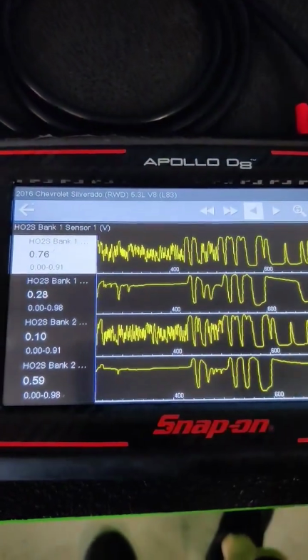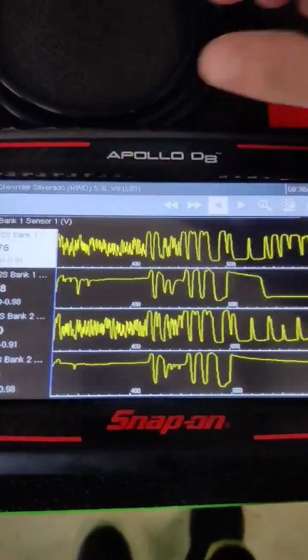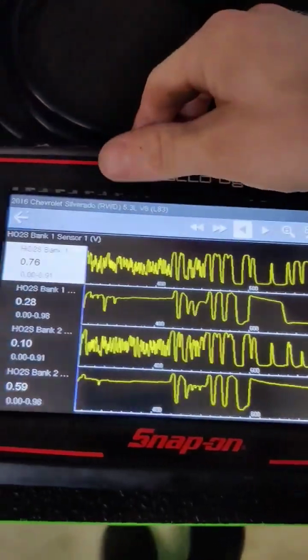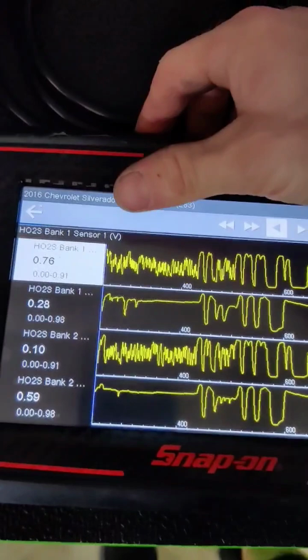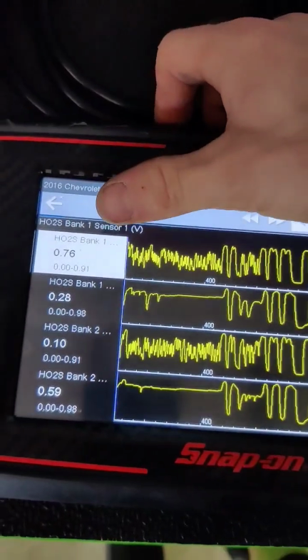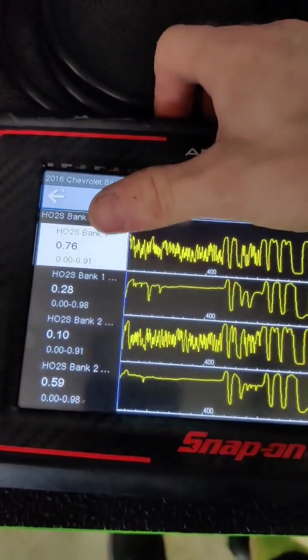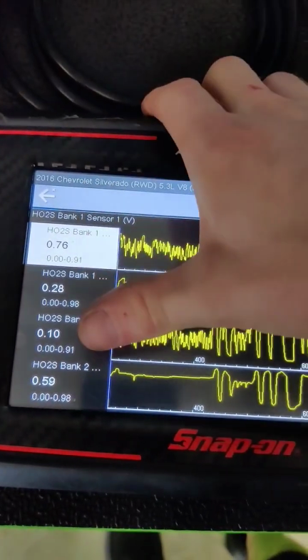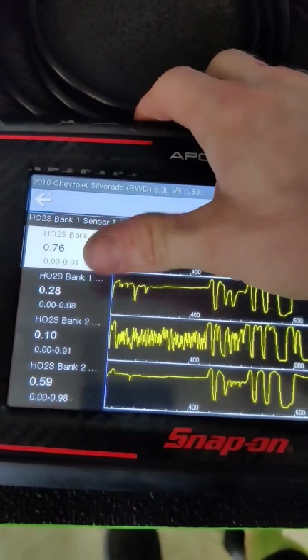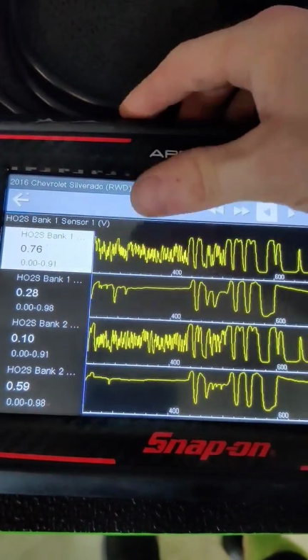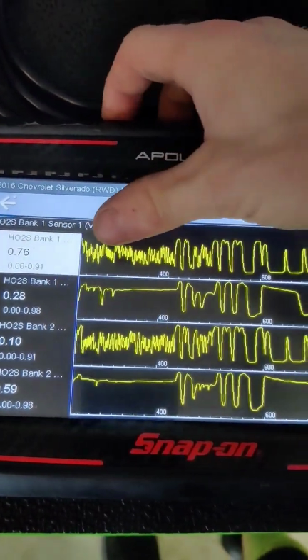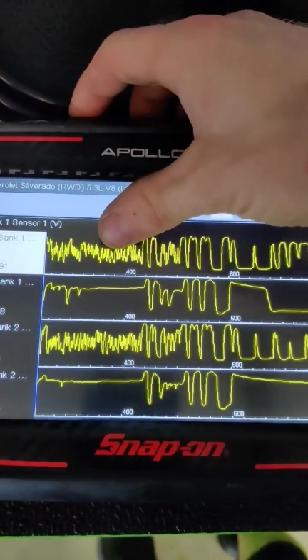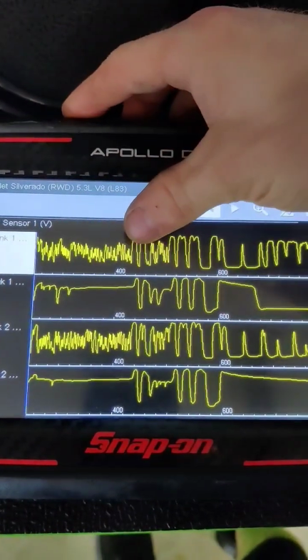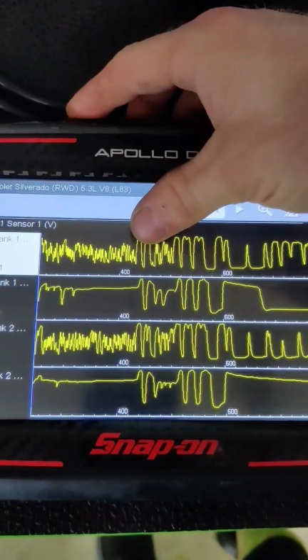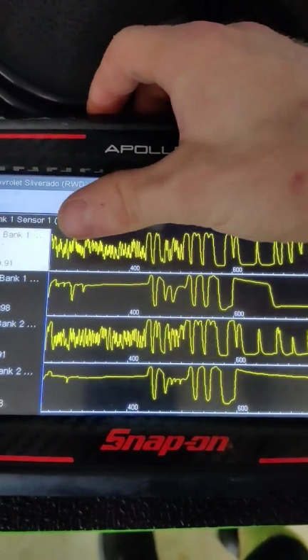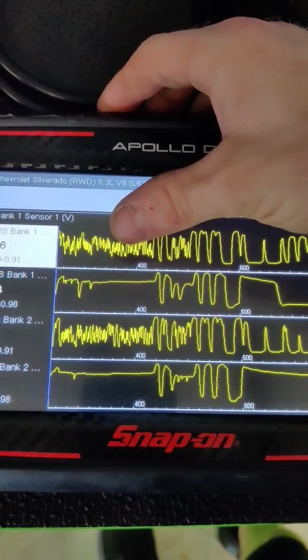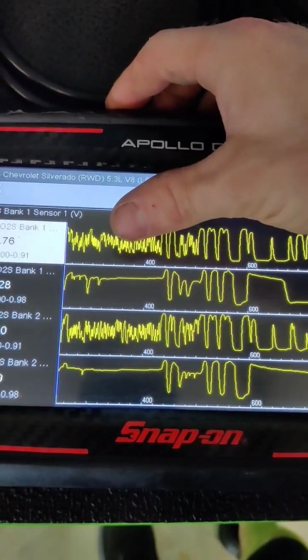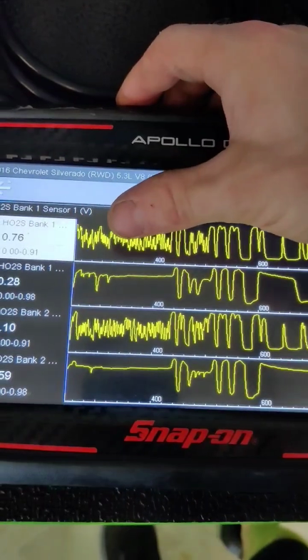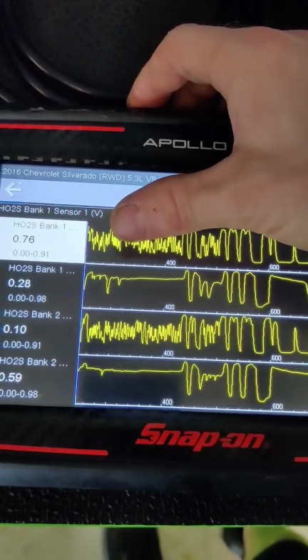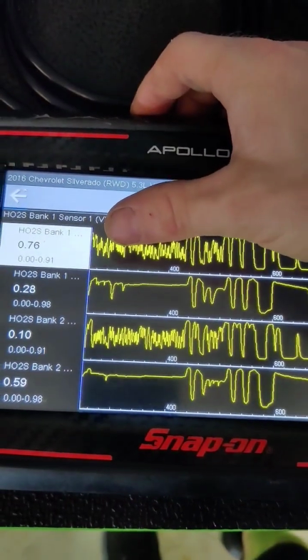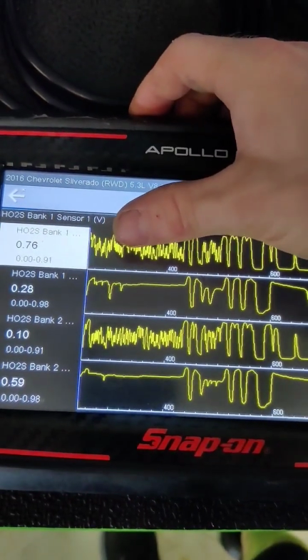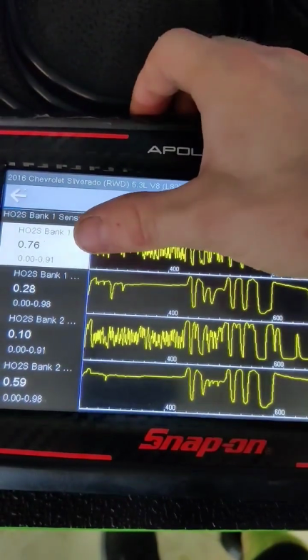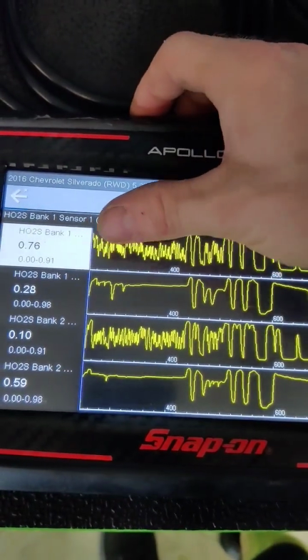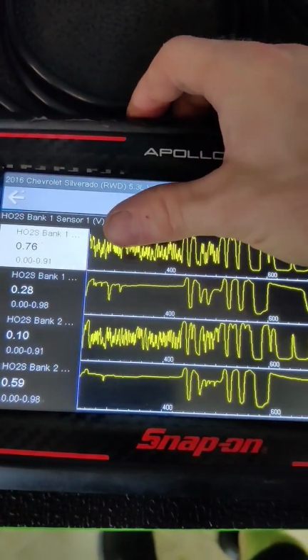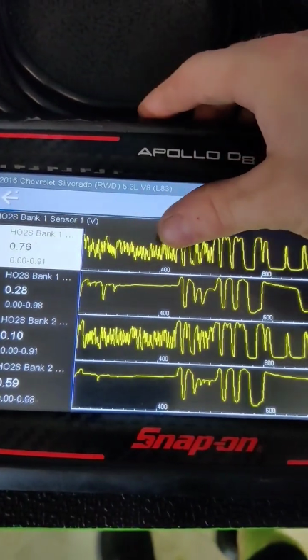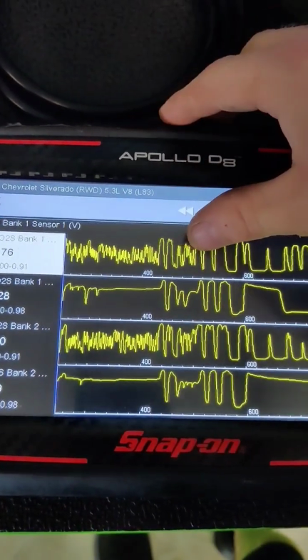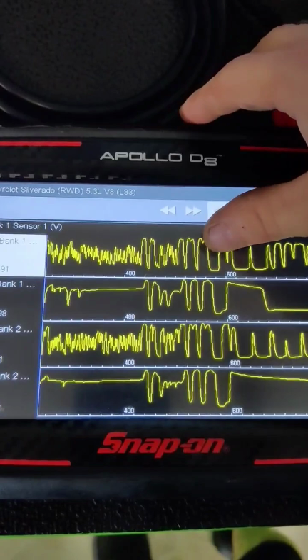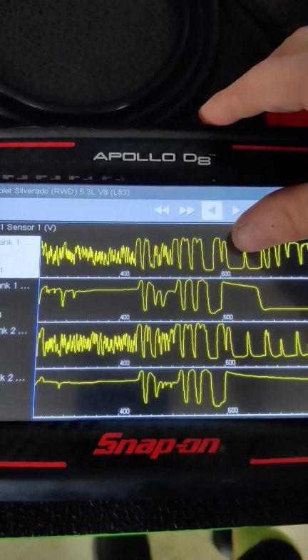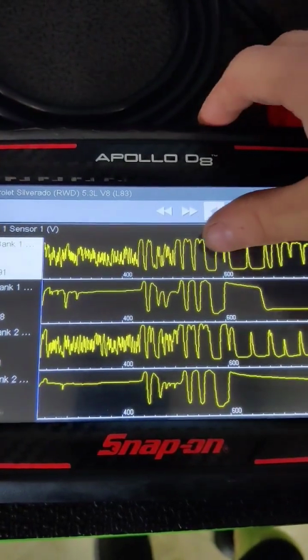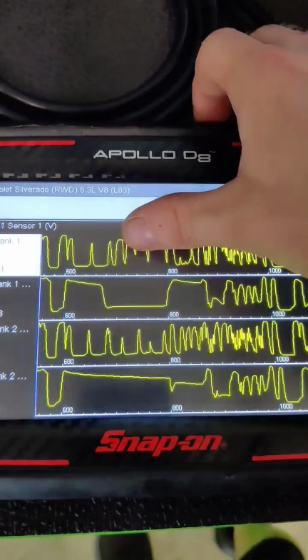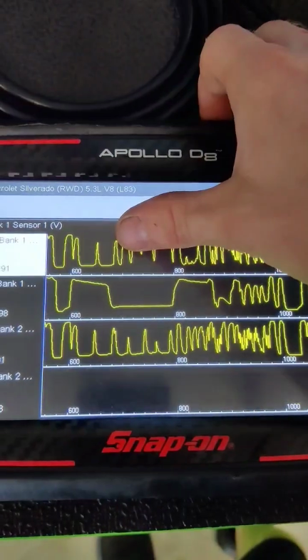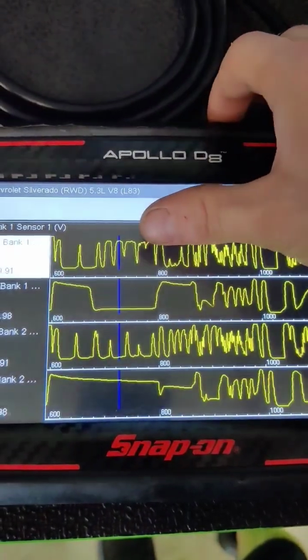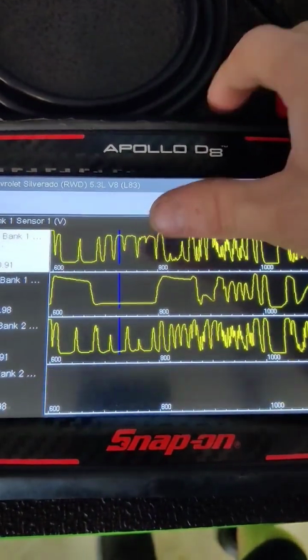Now if you're looking at your signal here, your upstream — both of your upstream sensors — should have a signal that looks similar to this, where it switches rapidly back and forth from about 0.10 to about 0.9 in that range, and it should rapidly switch back and forth just like this signal here.